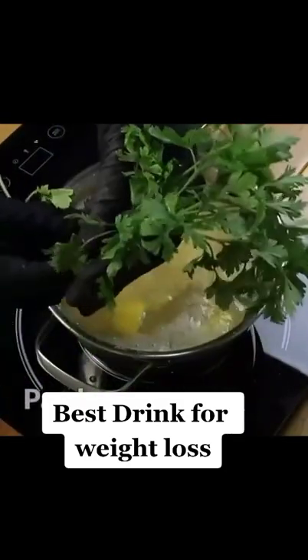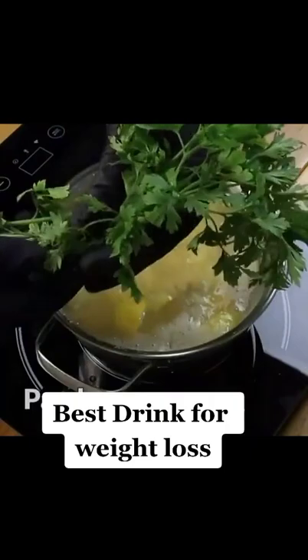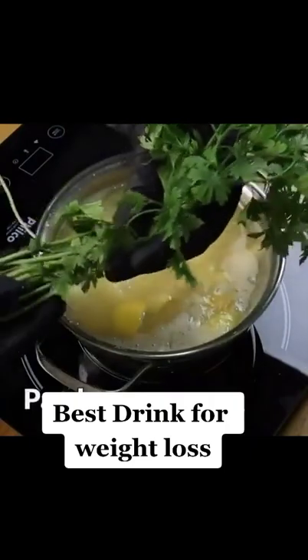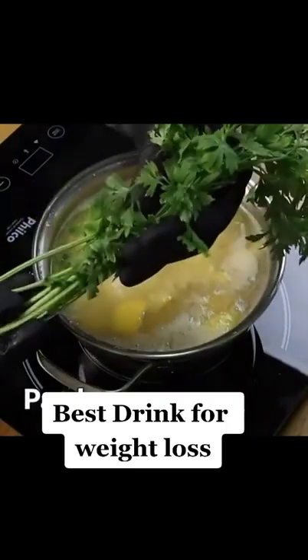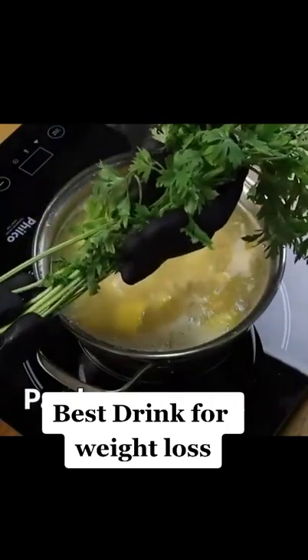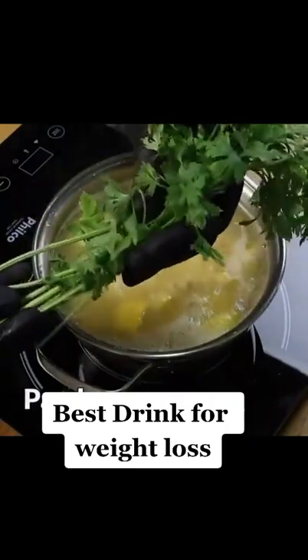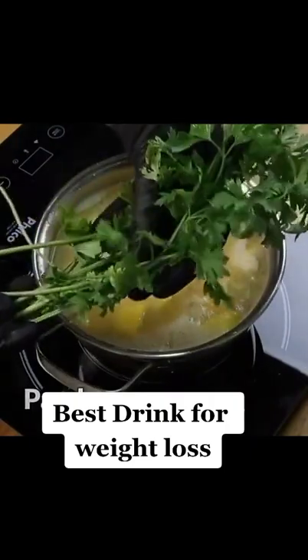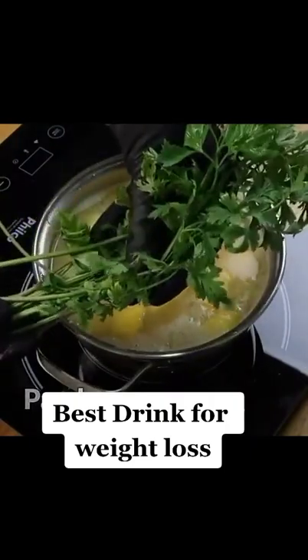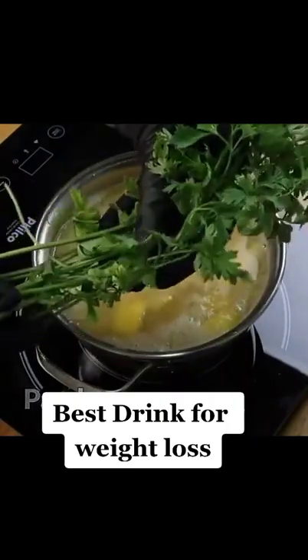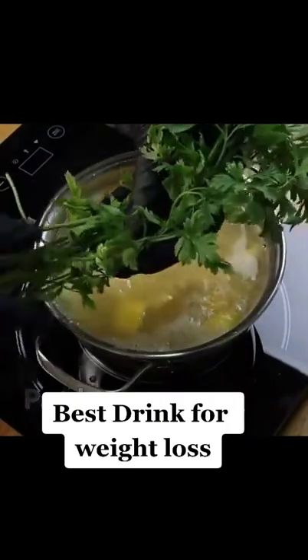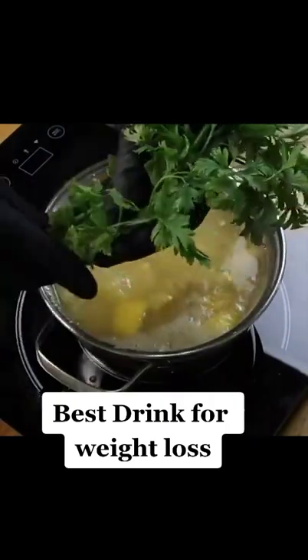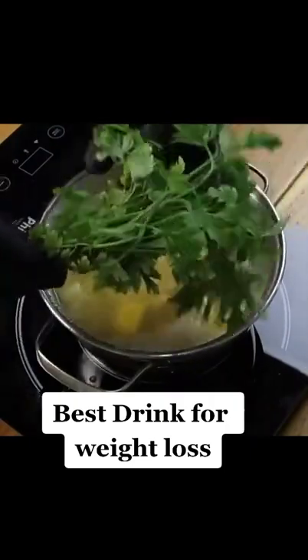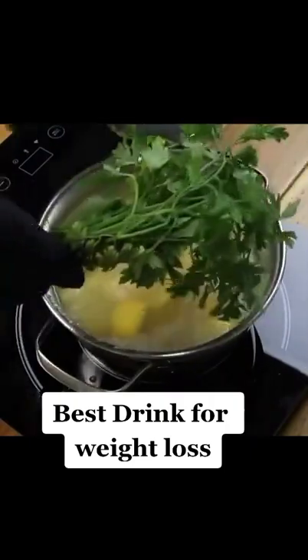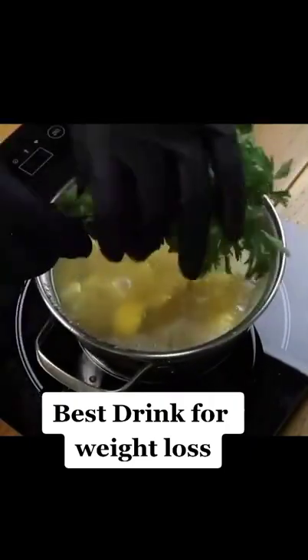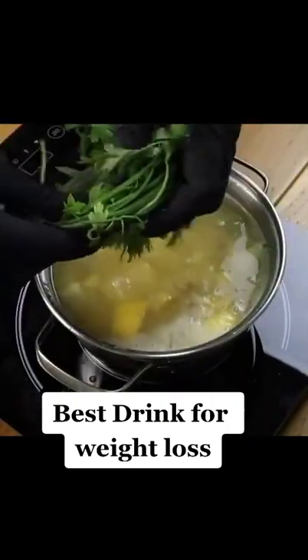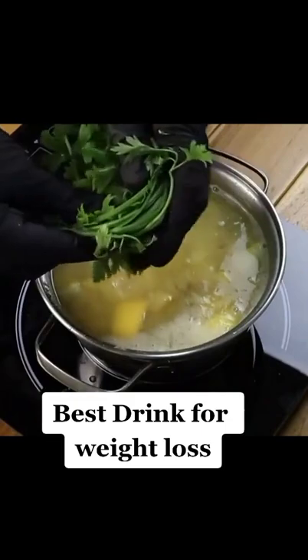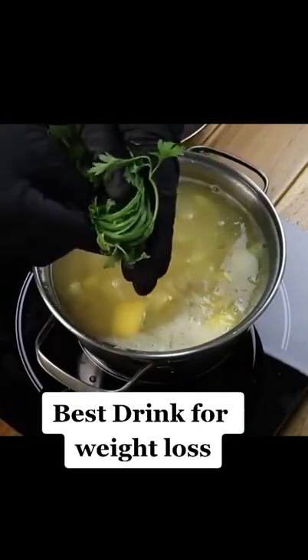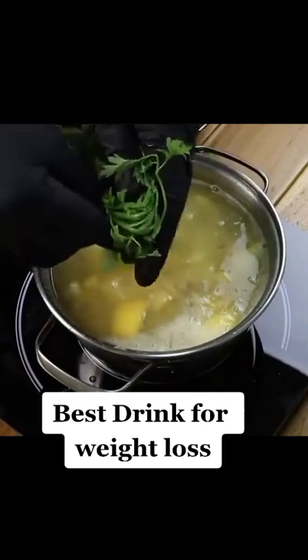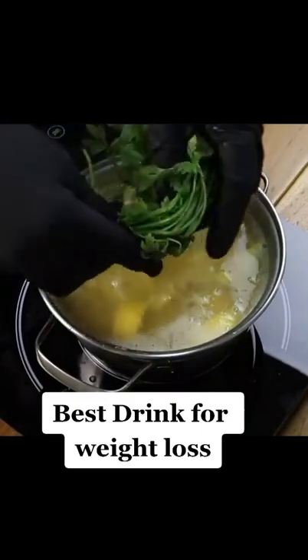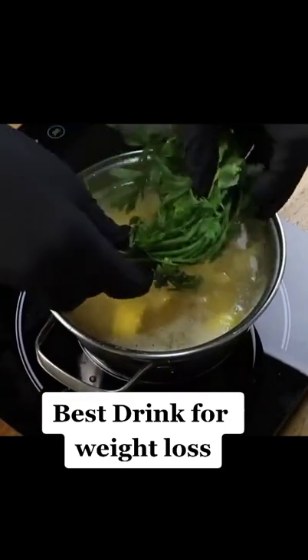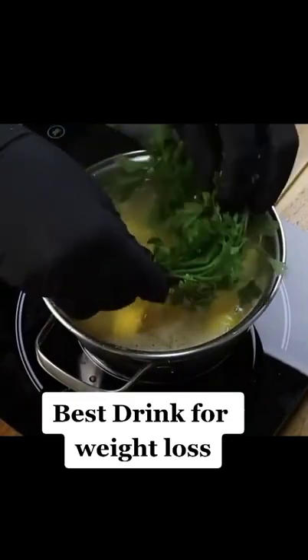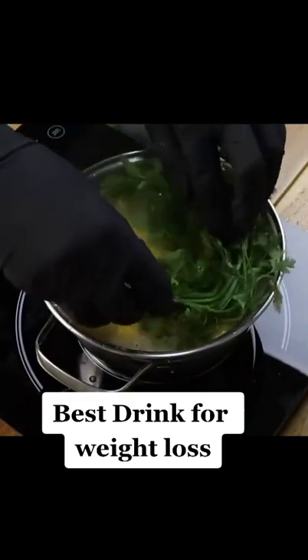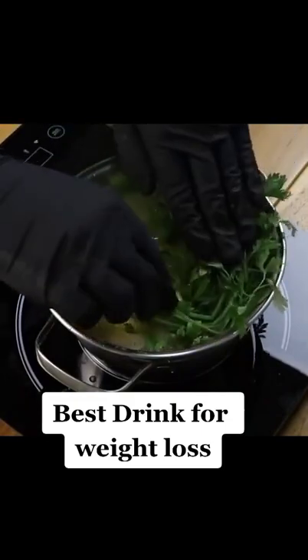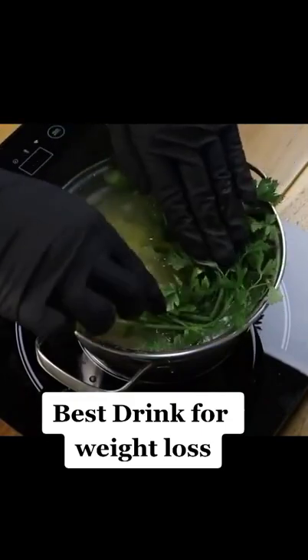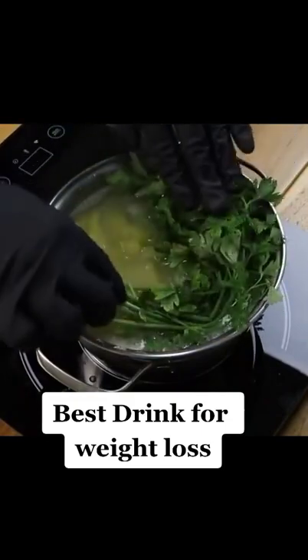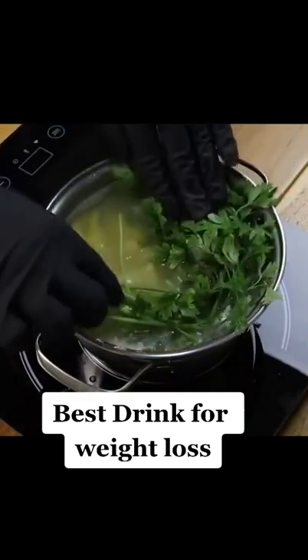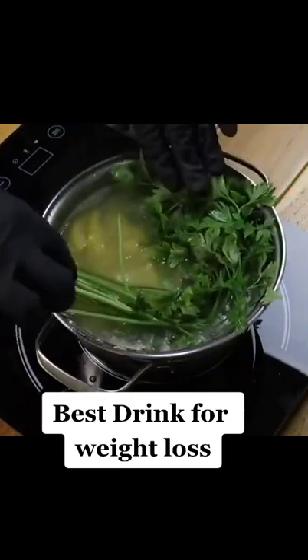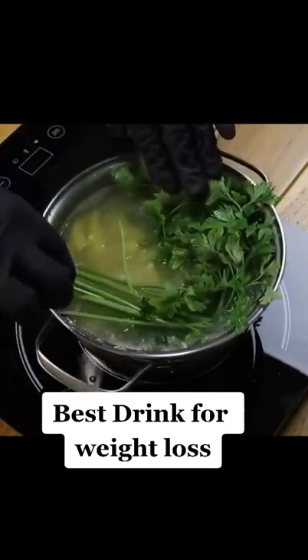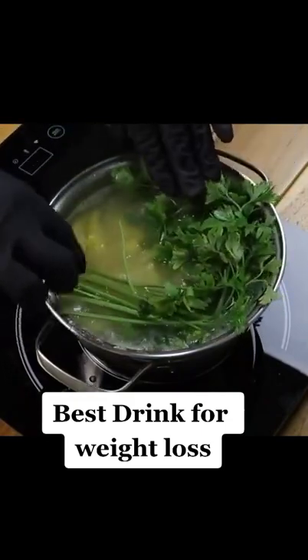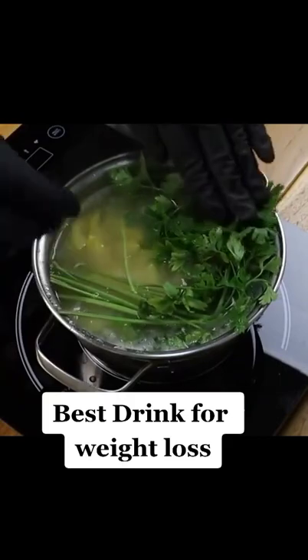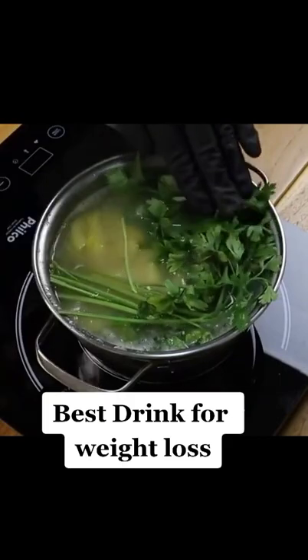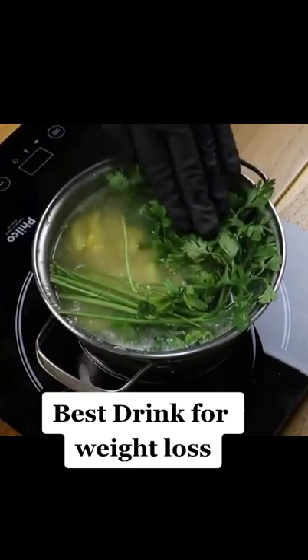Parsley suppresses appetite for a long time and helps lose weight quickly. Cover the pan and let the parsley soak for 30 minutes, and after 30 minutes, filter the drink.